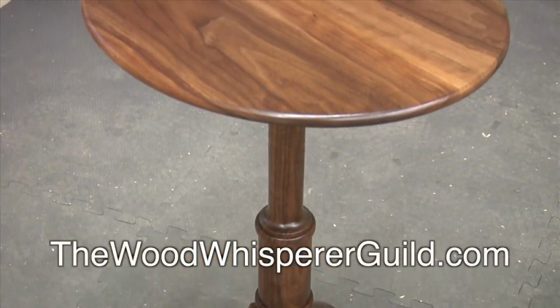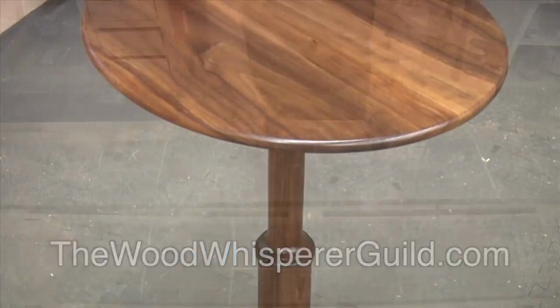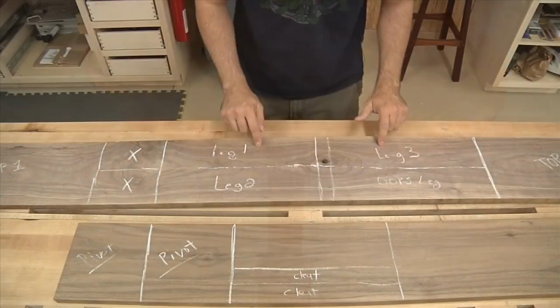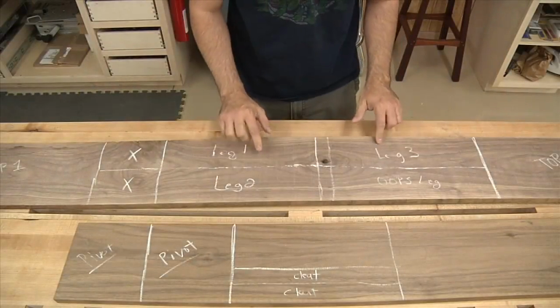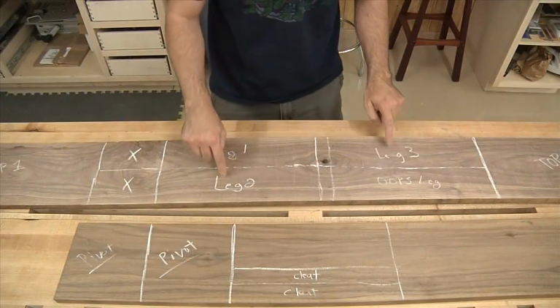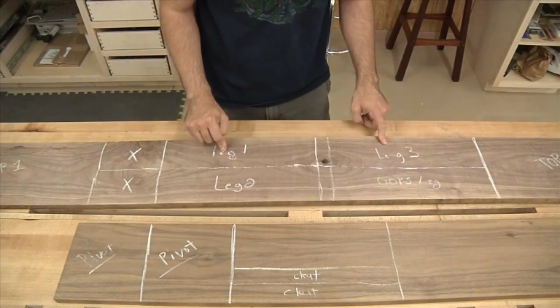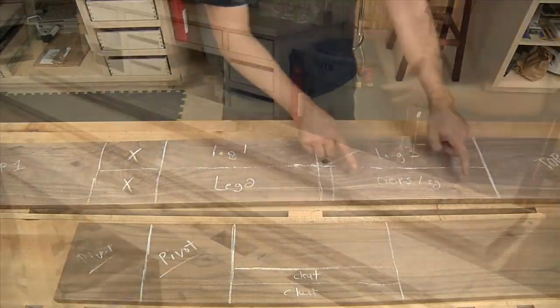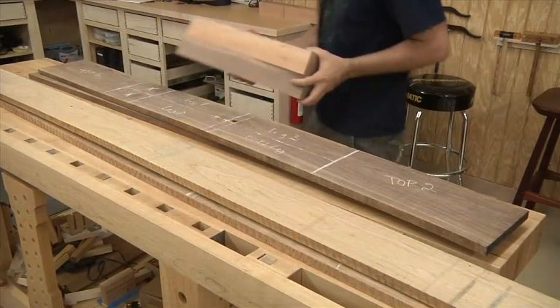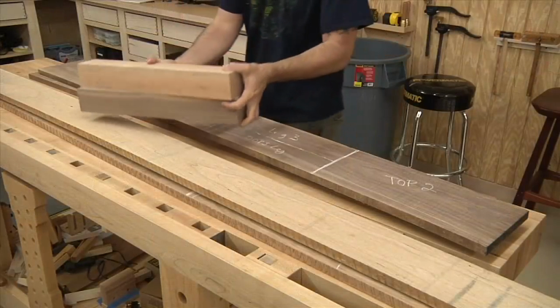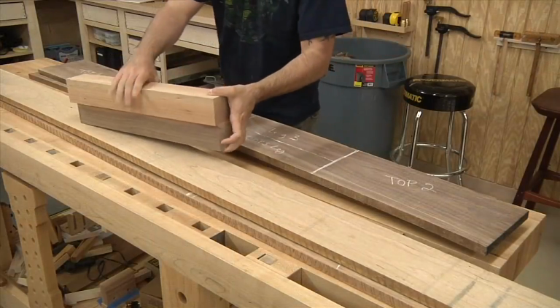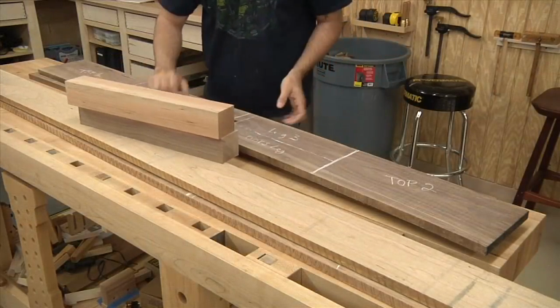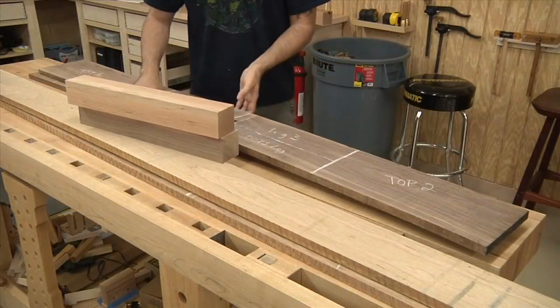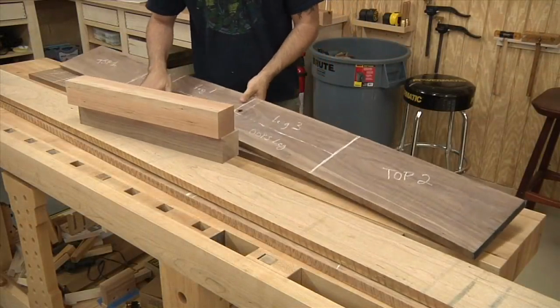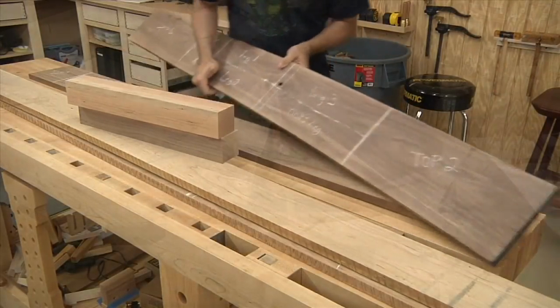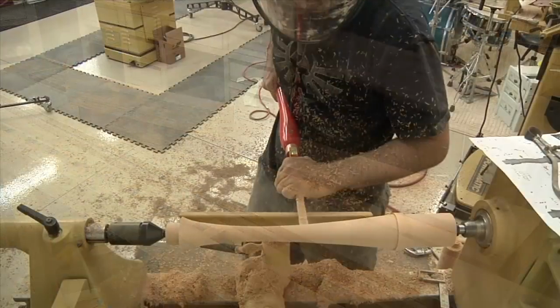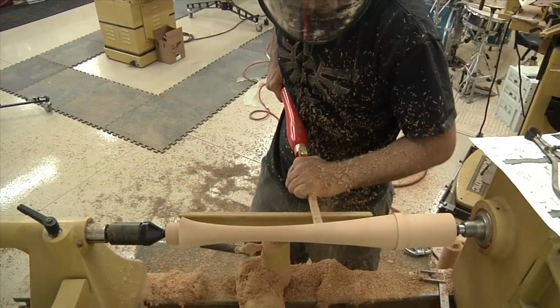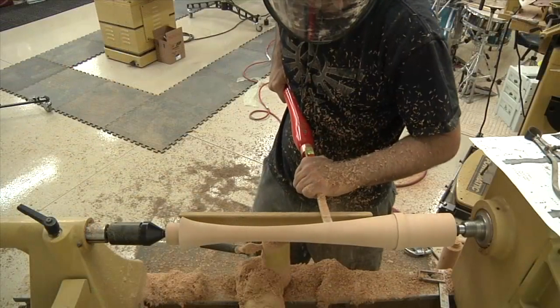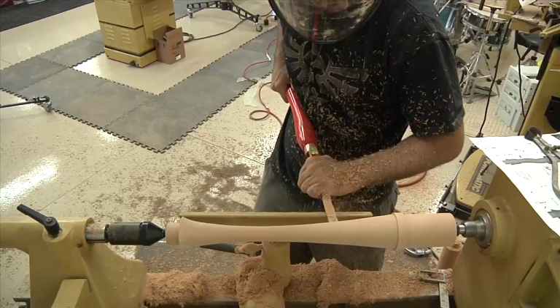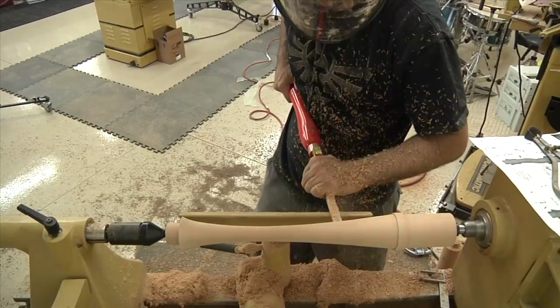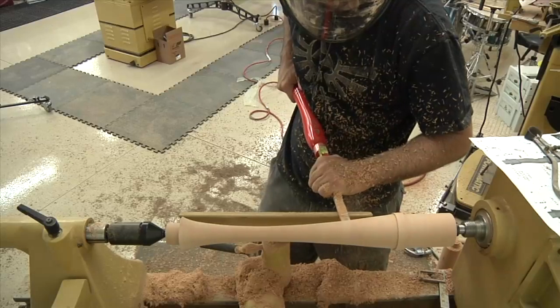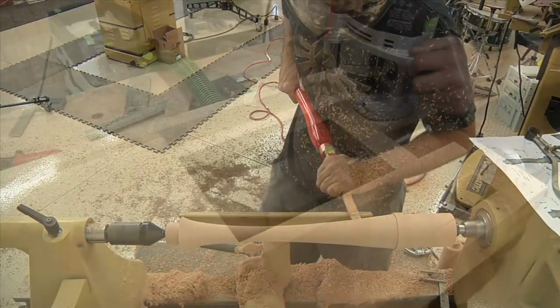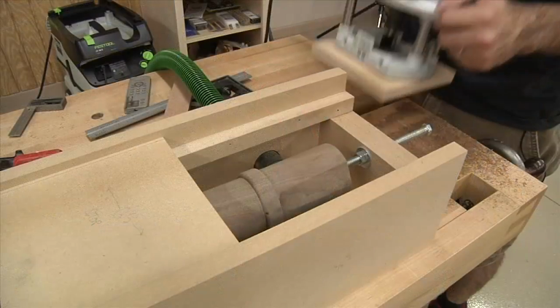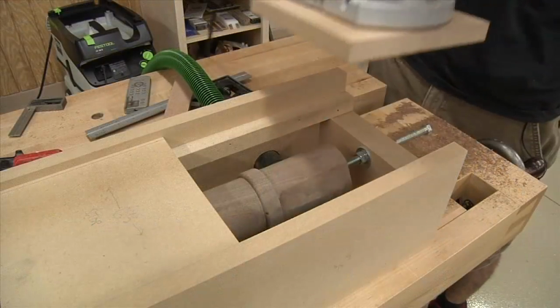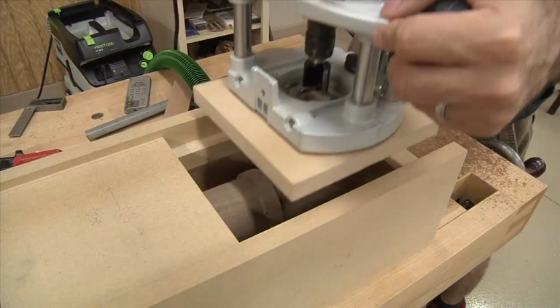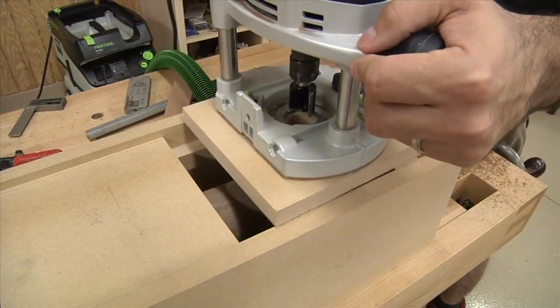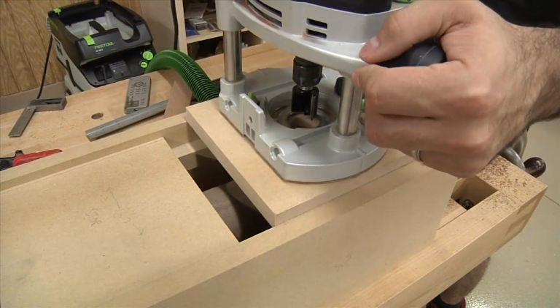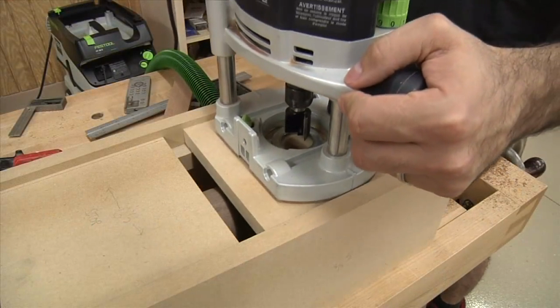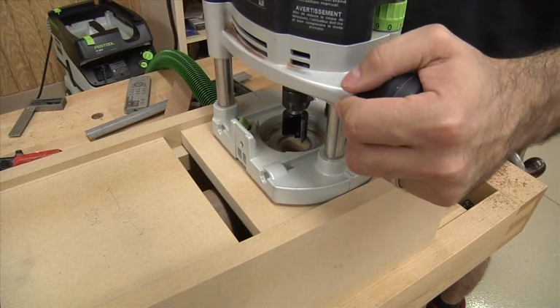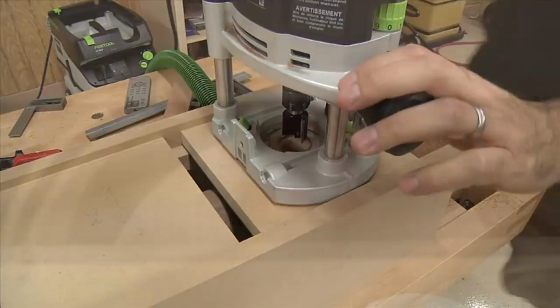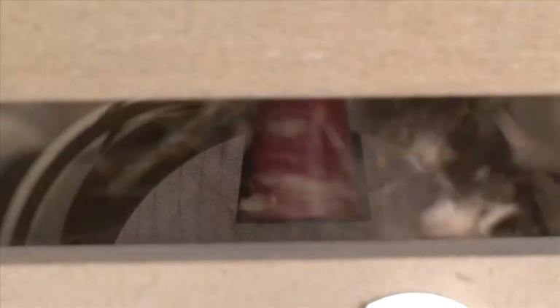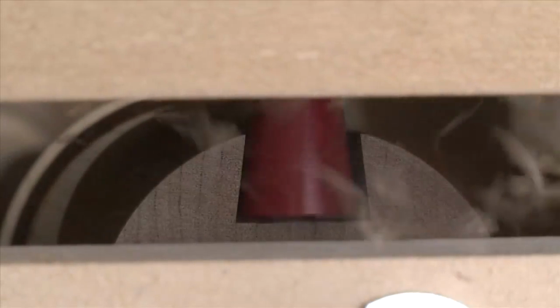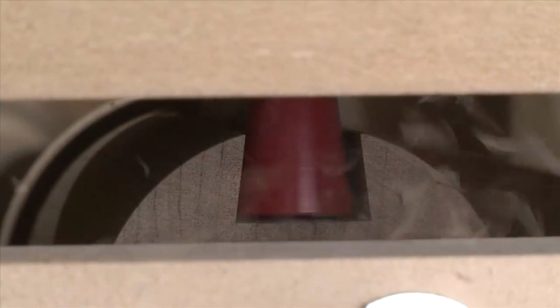The video series includes over four hours of footage covering every detail including wood selection and milling, turning the posts, building a poor man's lathe for the router, and routing the dovetail slots.